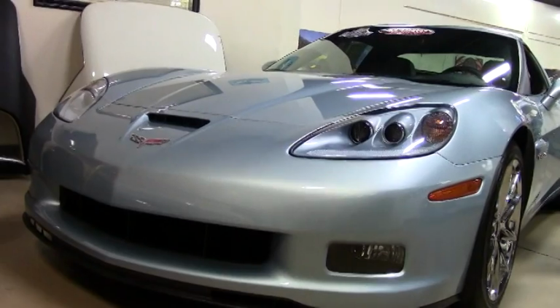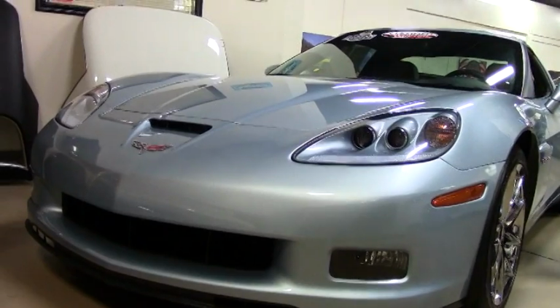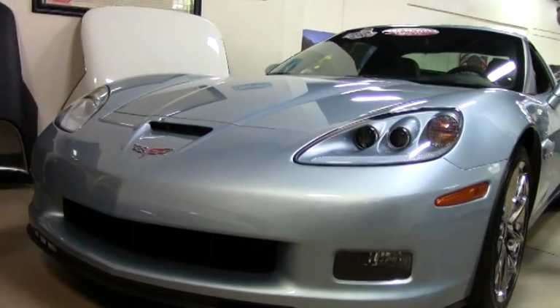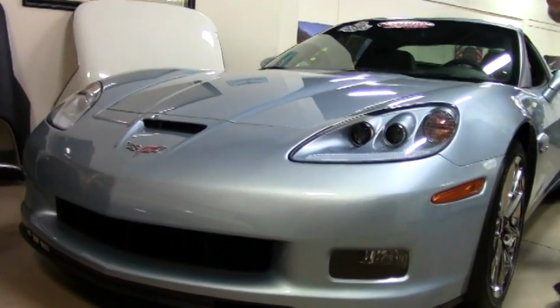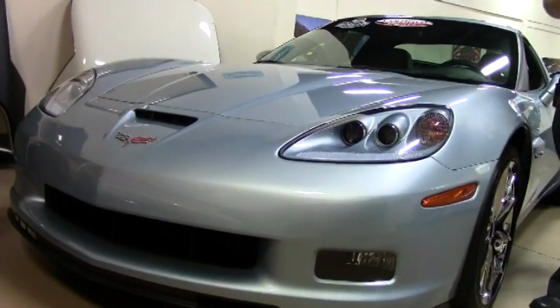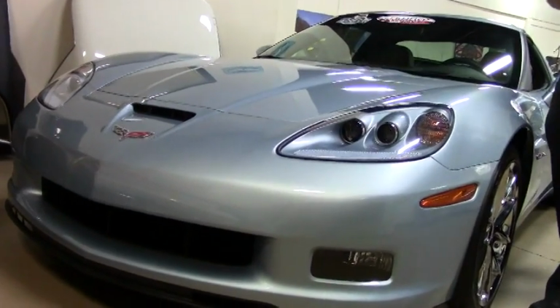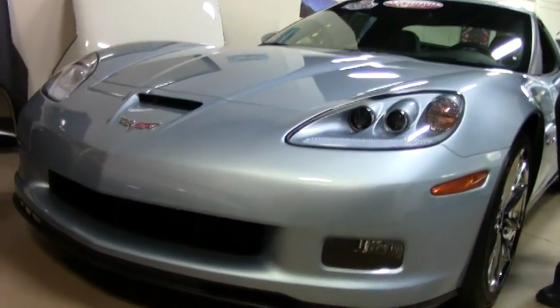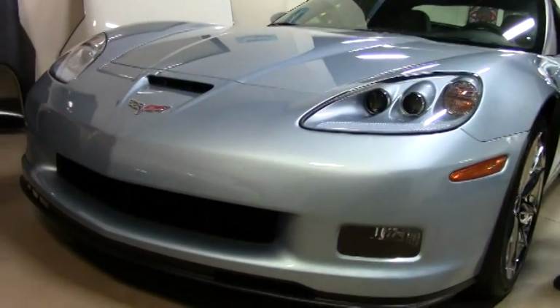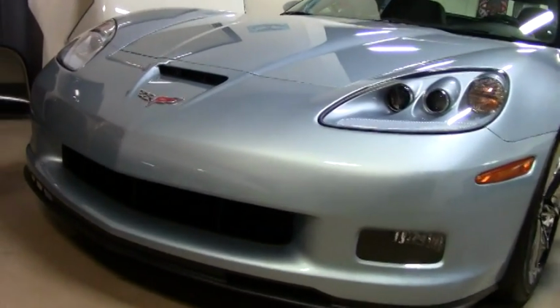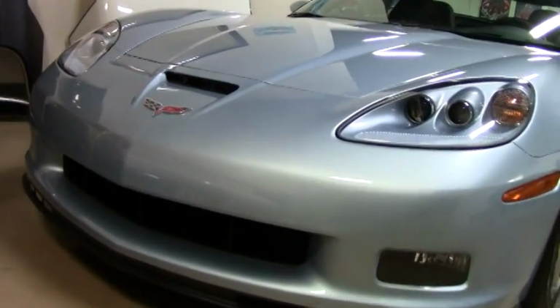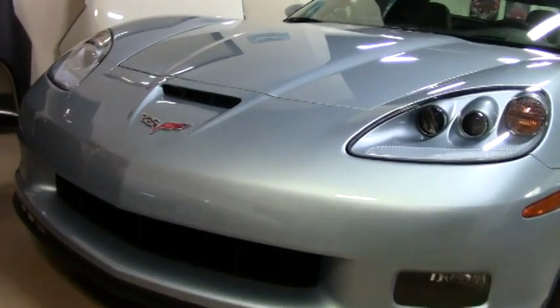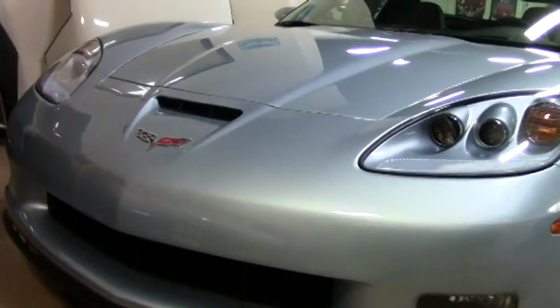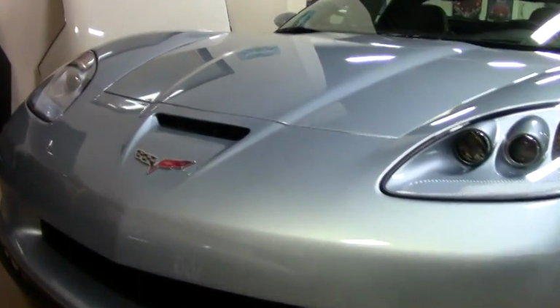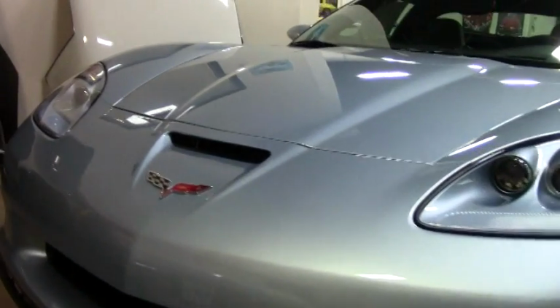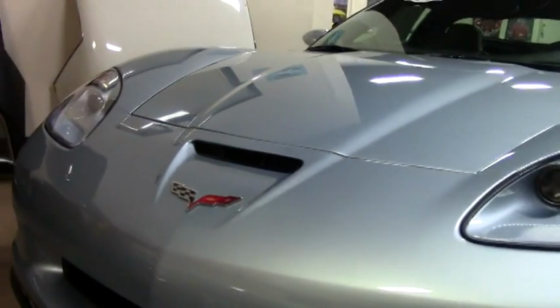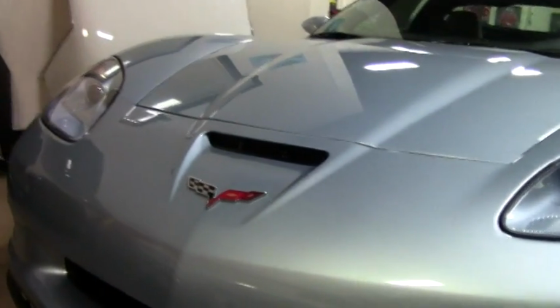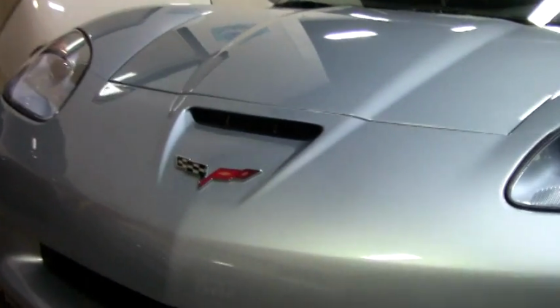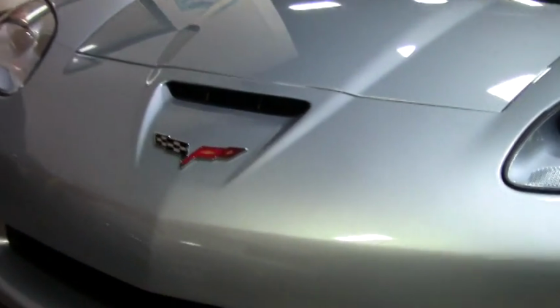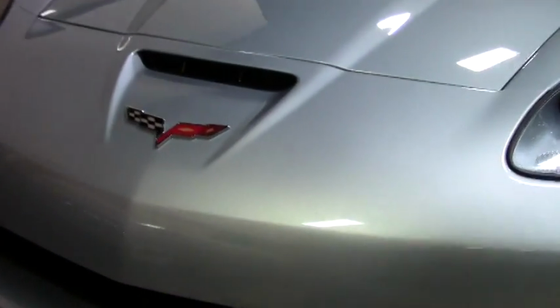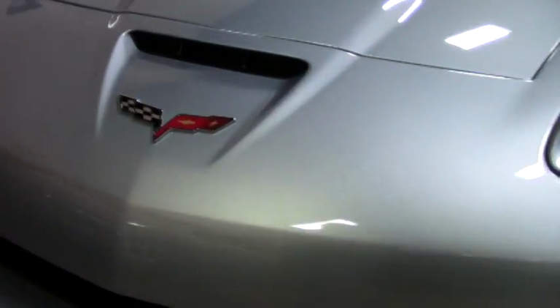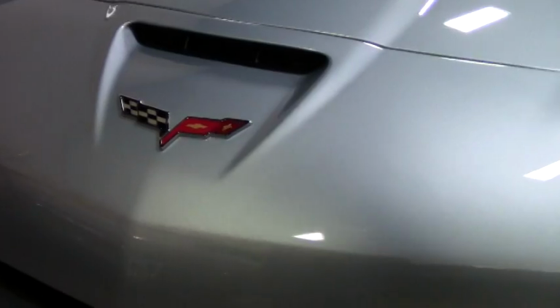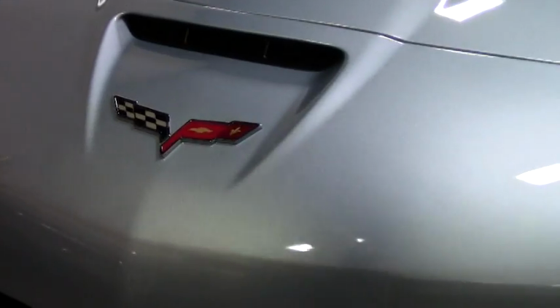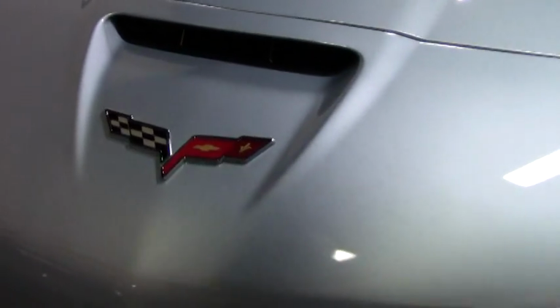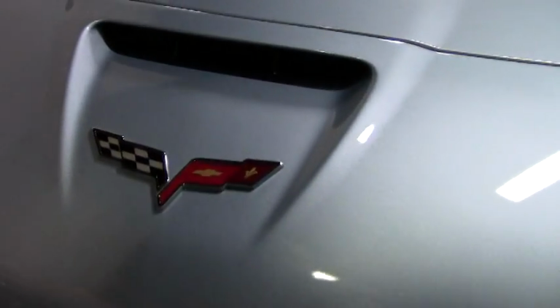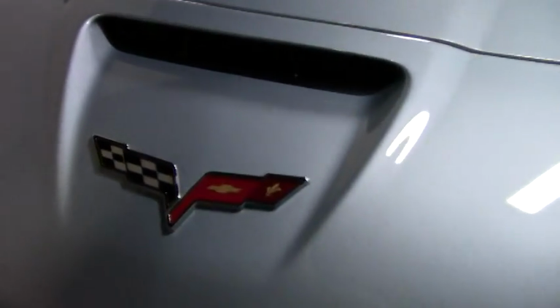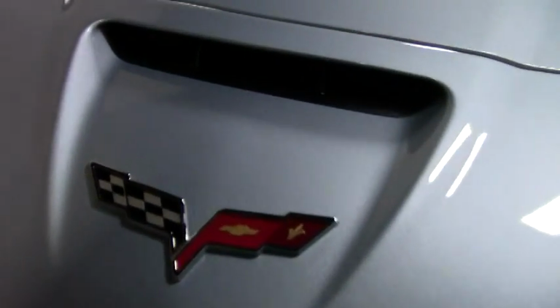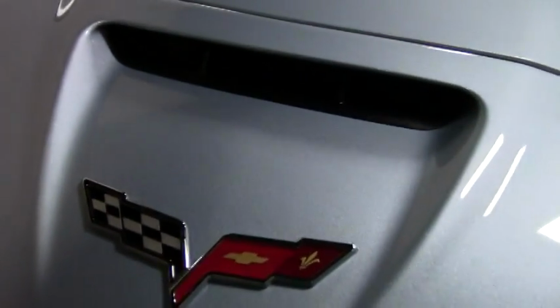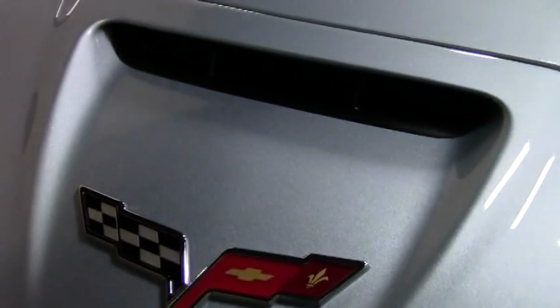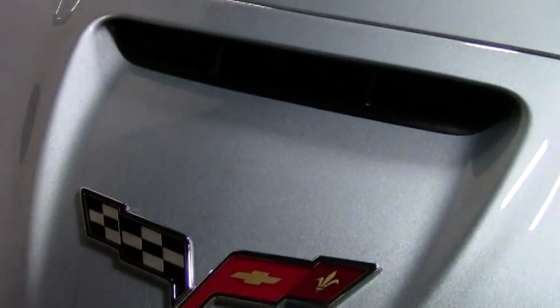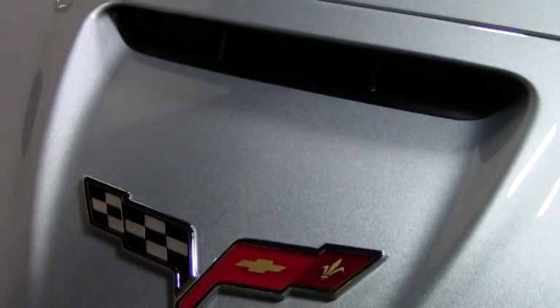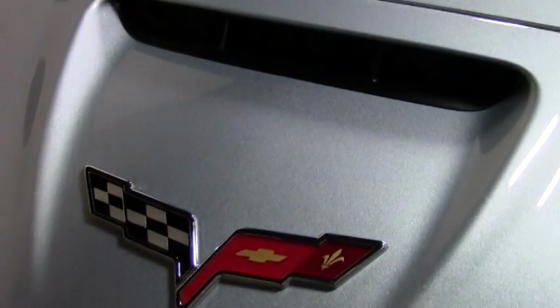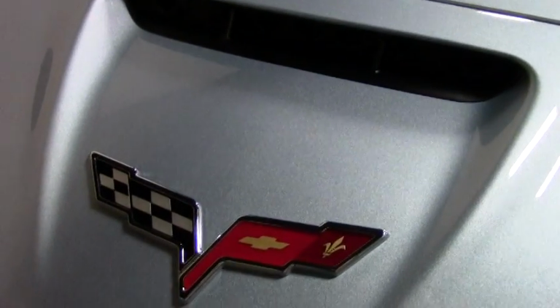You heard that right — 12. This particular car also has less than 300 miles on it, so almost a brand new car.